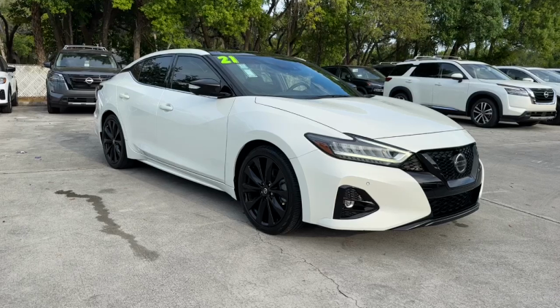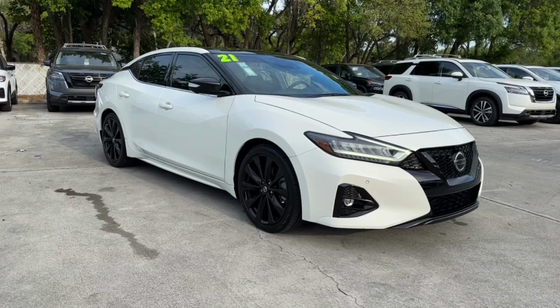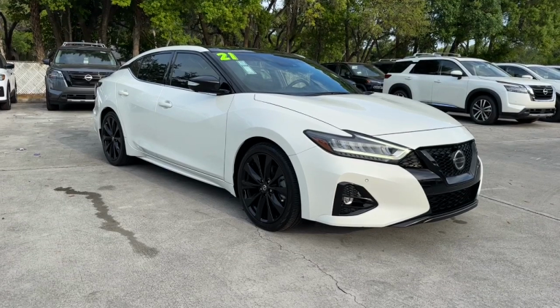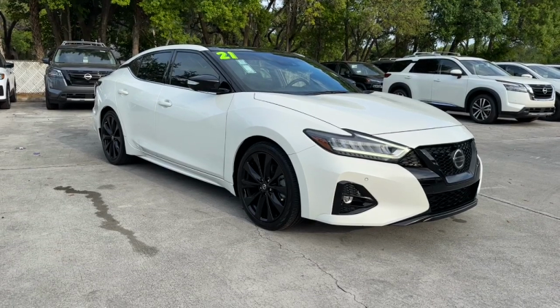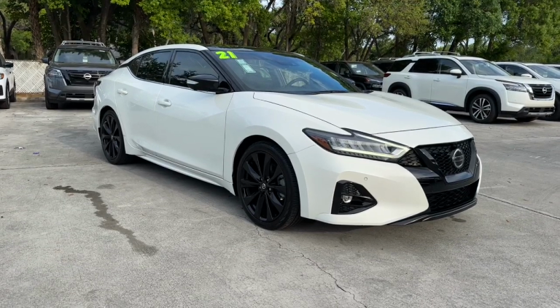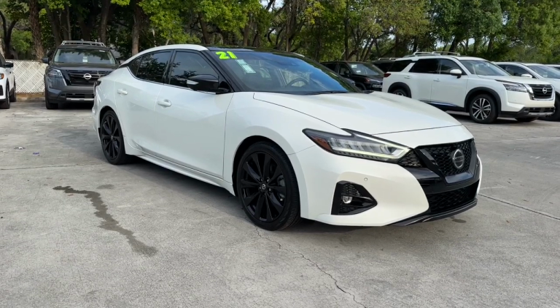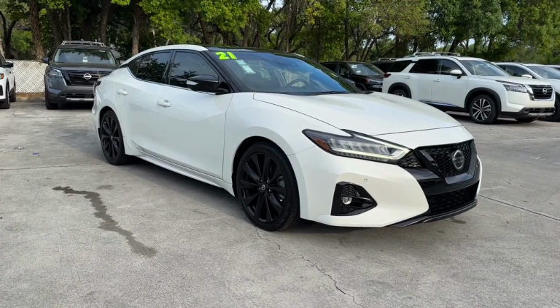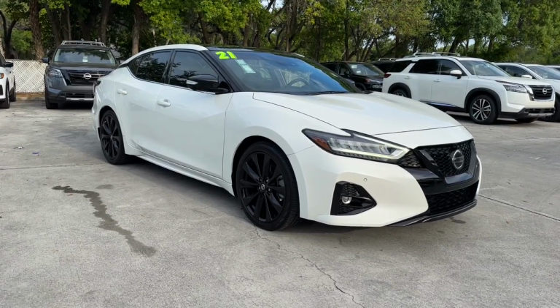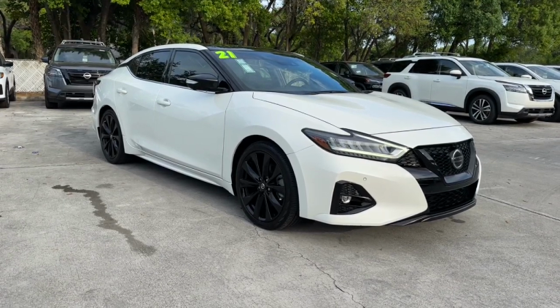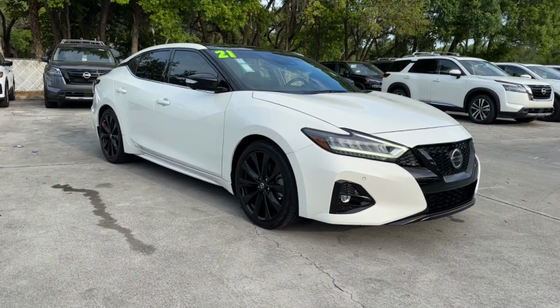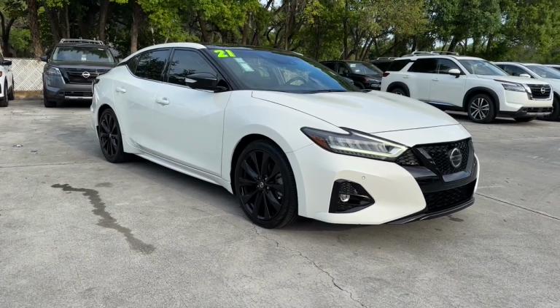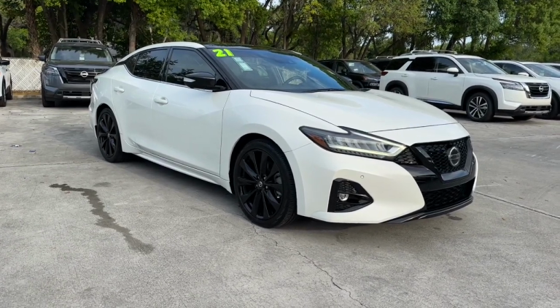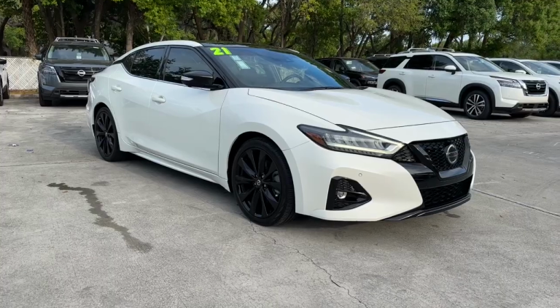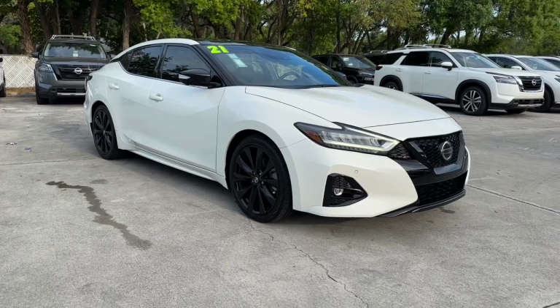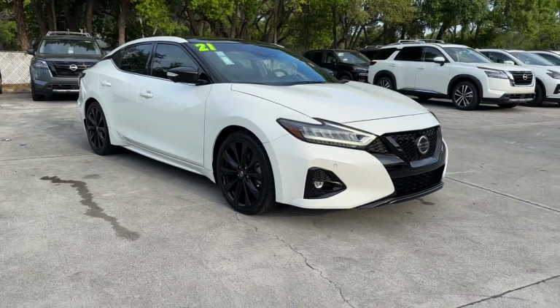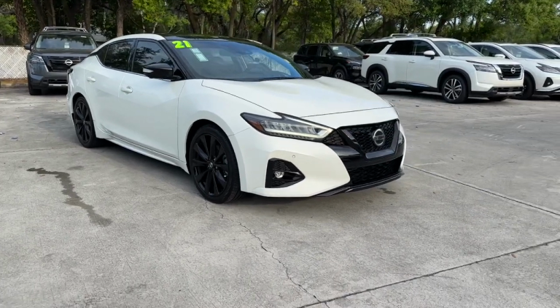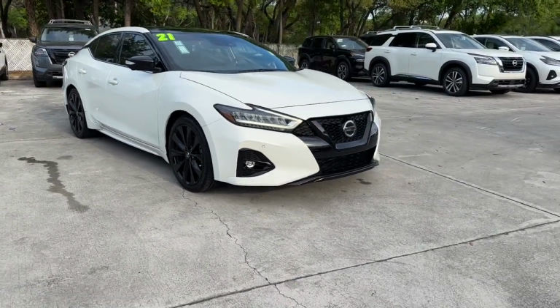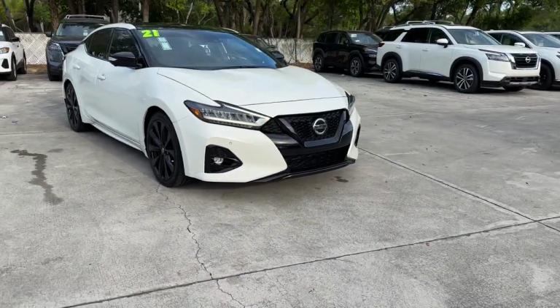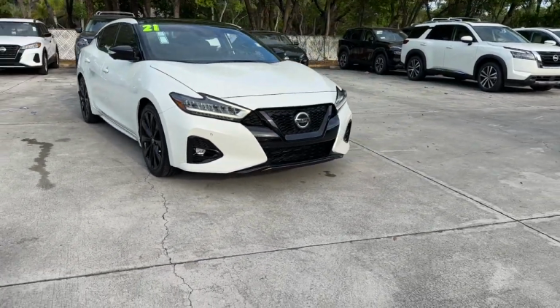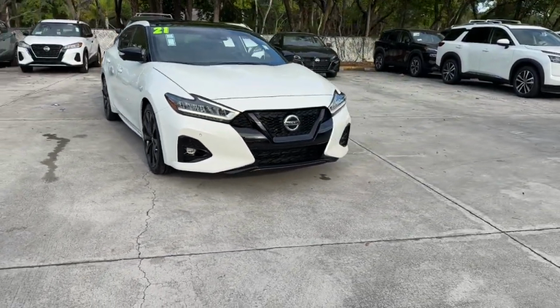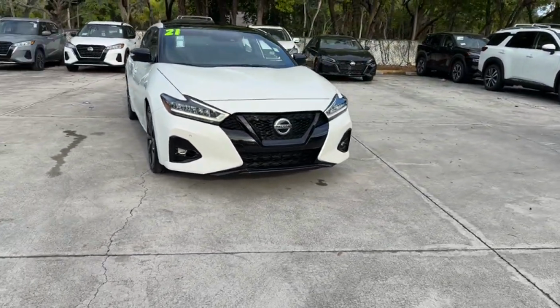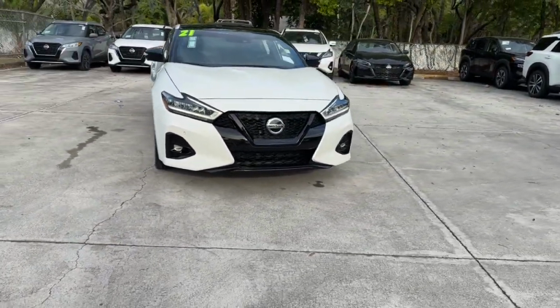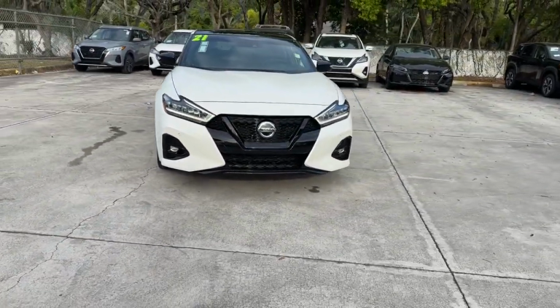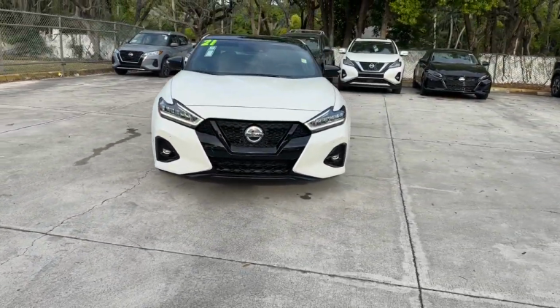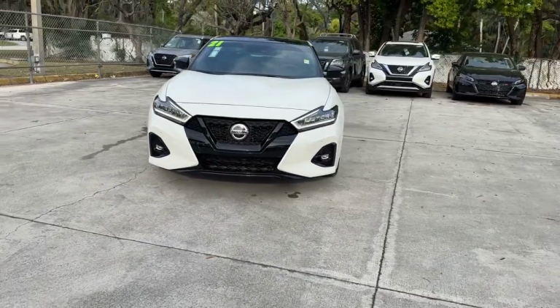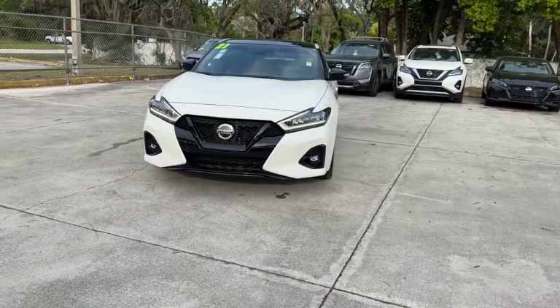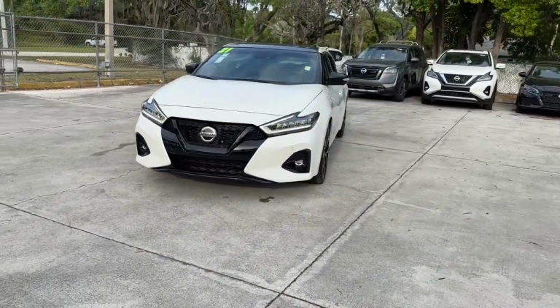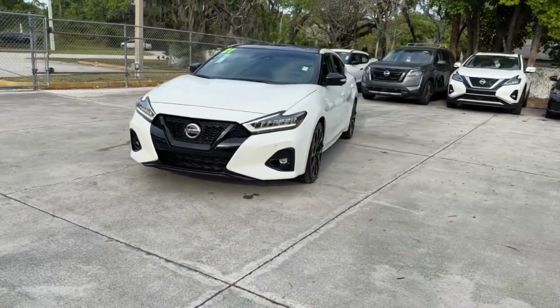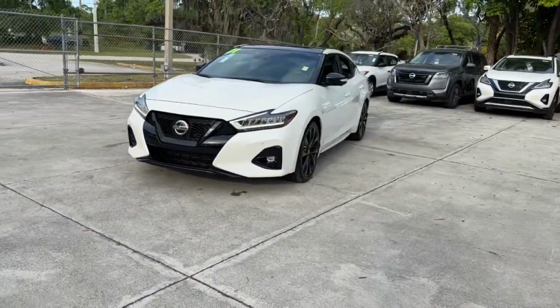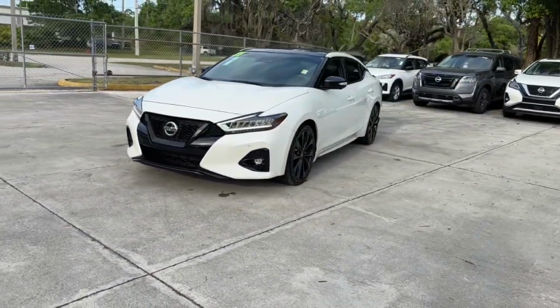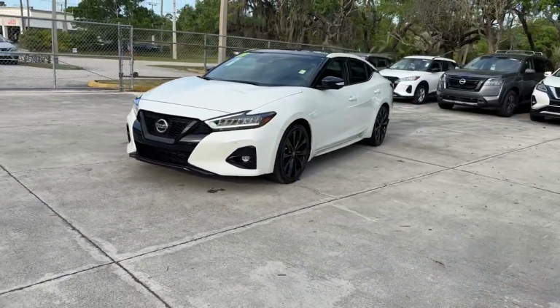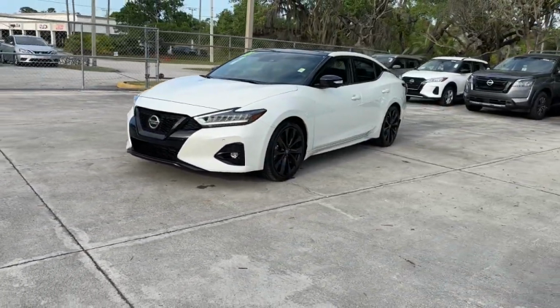Introducing the 2021 Nissan Maxima. With less than 50,000 miles on the odometer, this vehicle stands out from the rest. Here's a high performer with a penchant for safety — the Nissan Maxima.